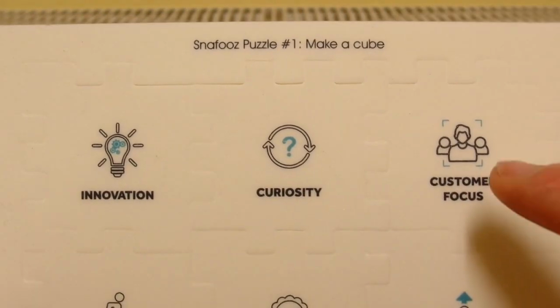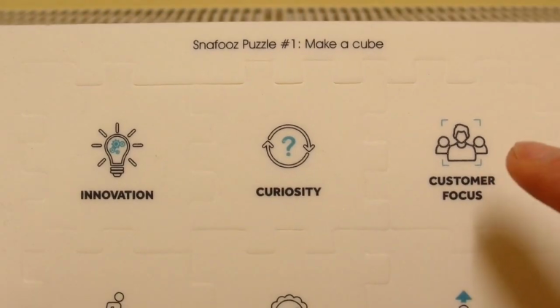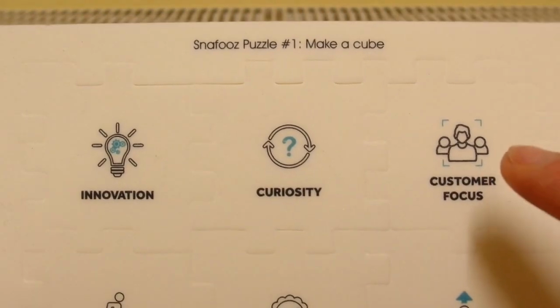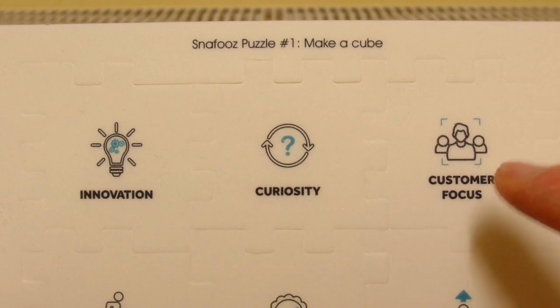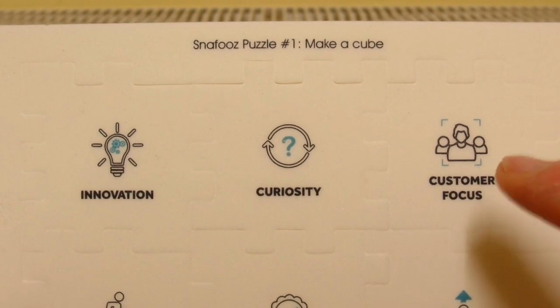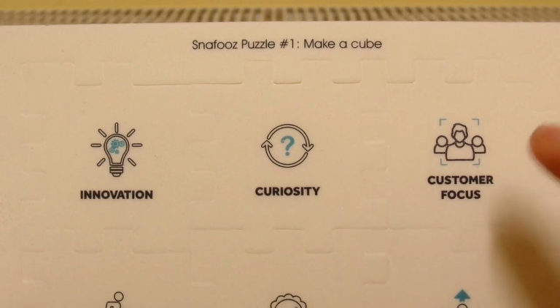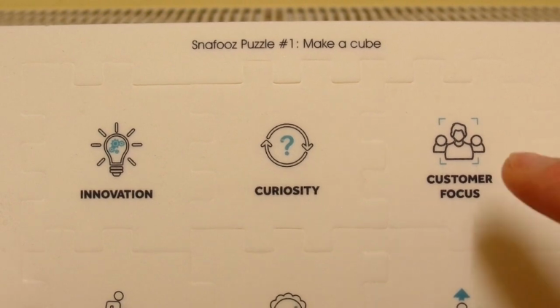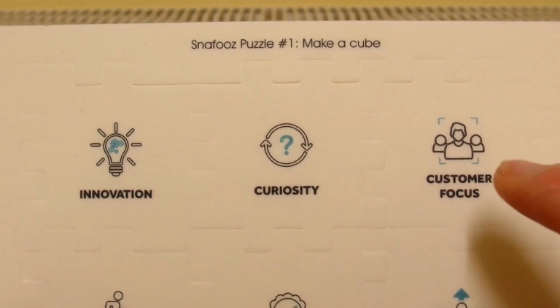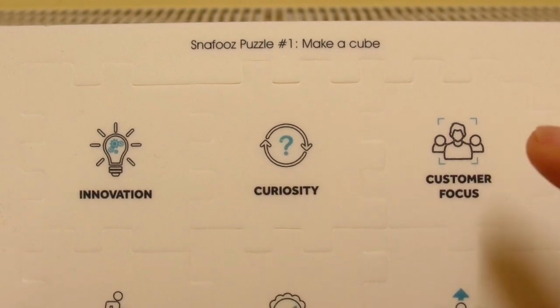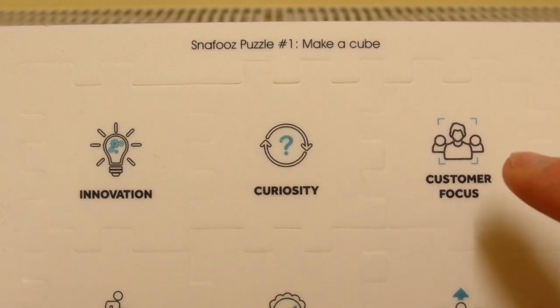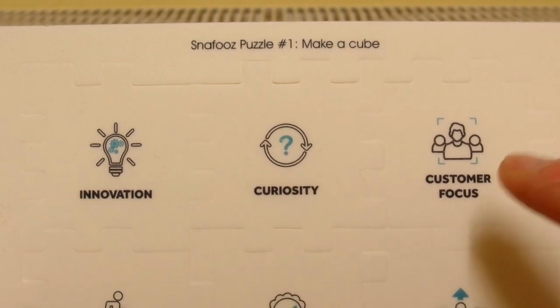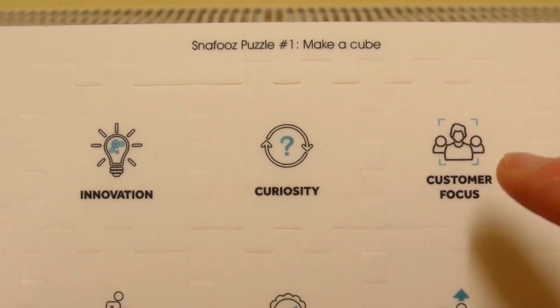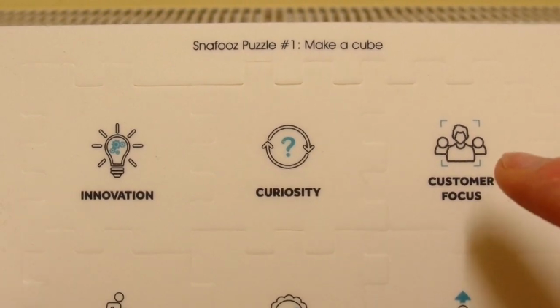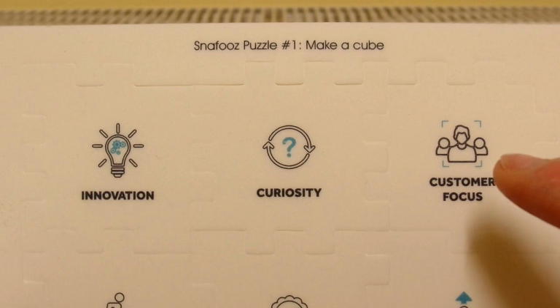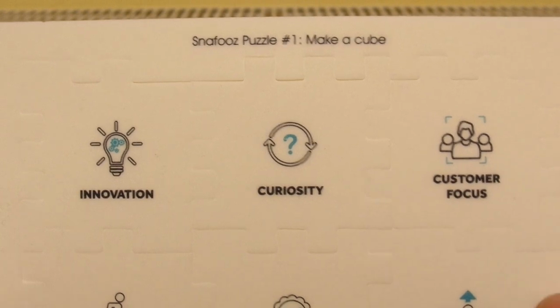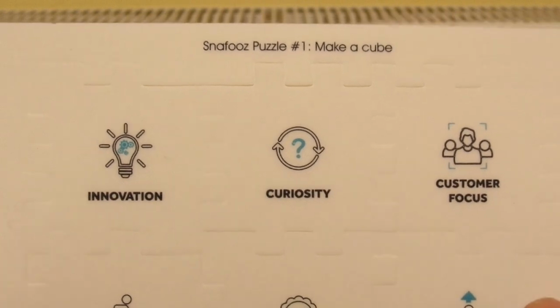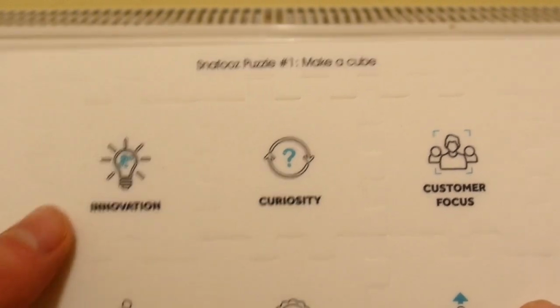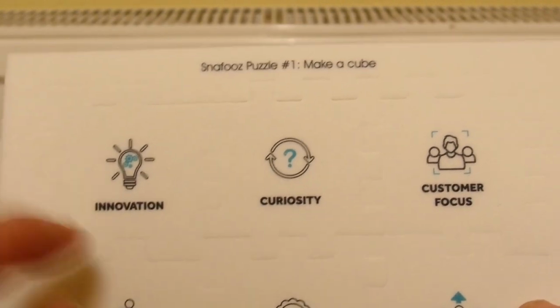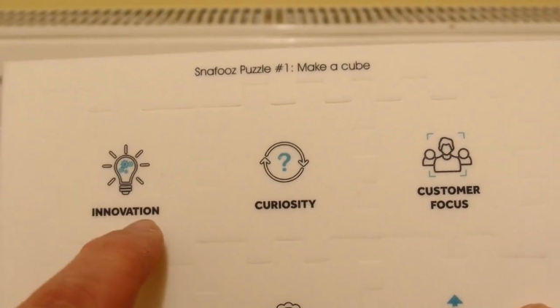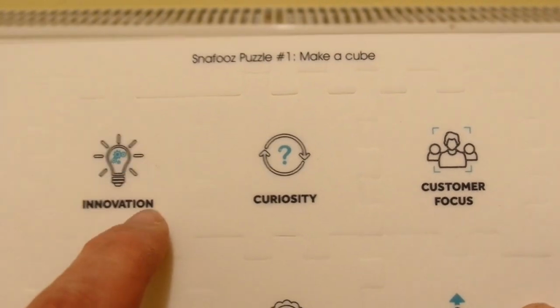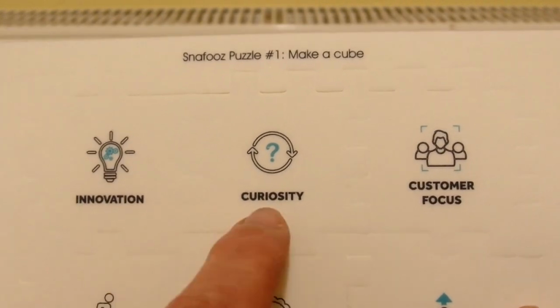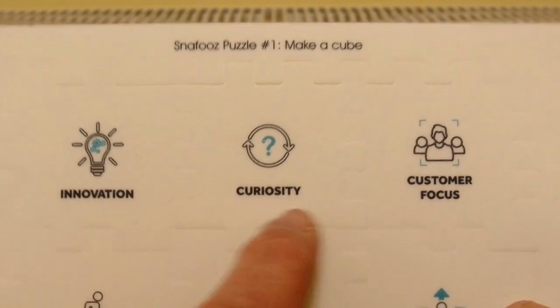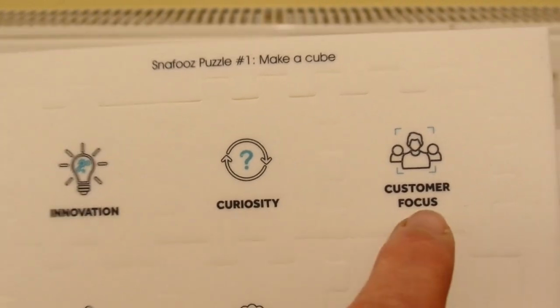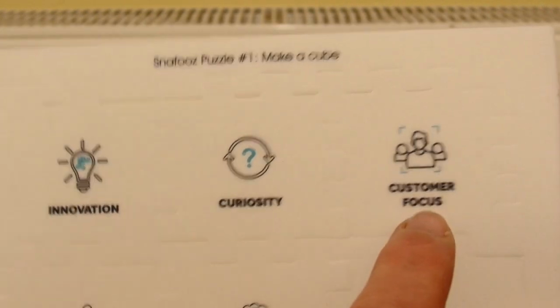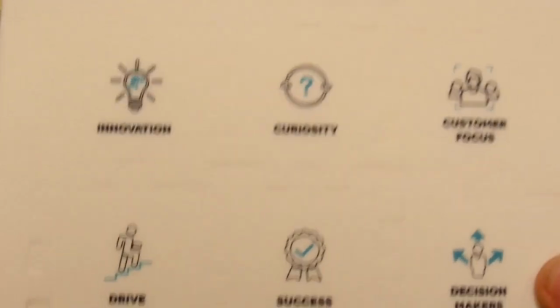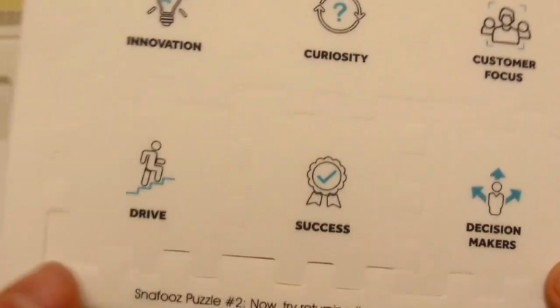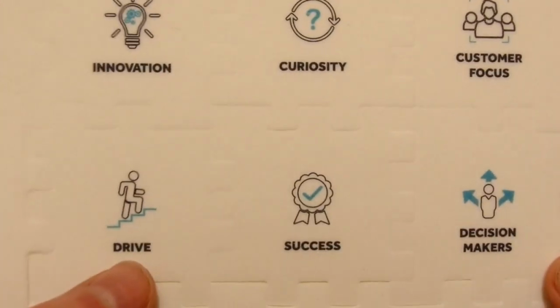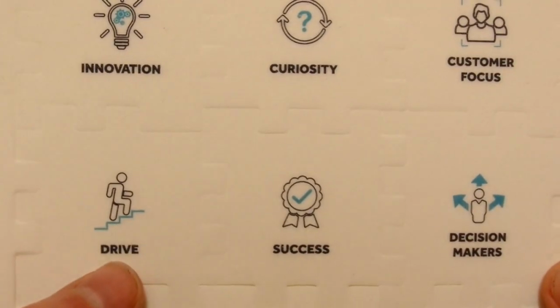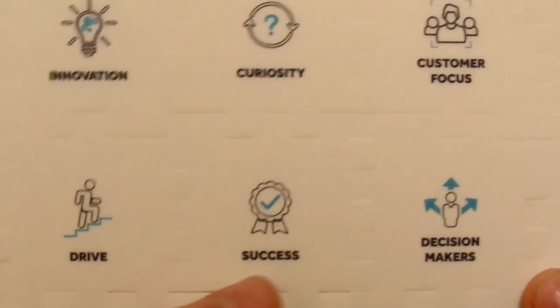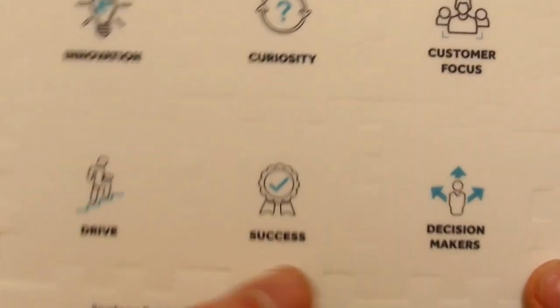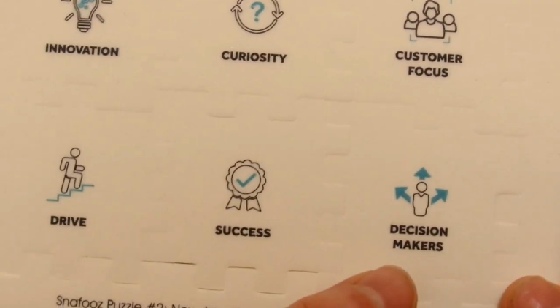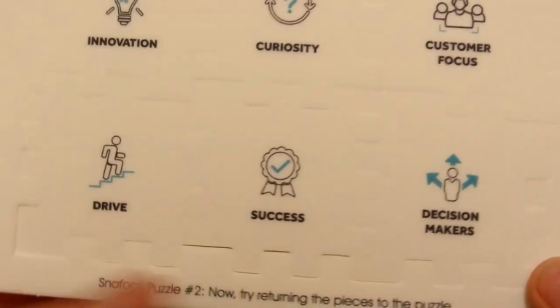I think Nash was given two of these at work. So you've got: Innovation, Jariata, Customer Focus, Drive, Success, Decision Makers.